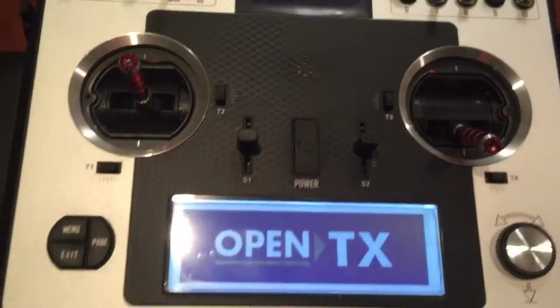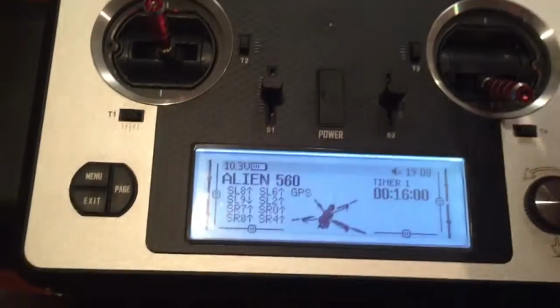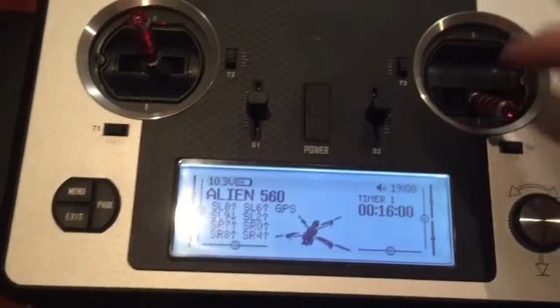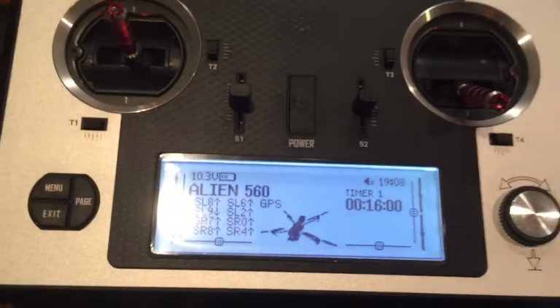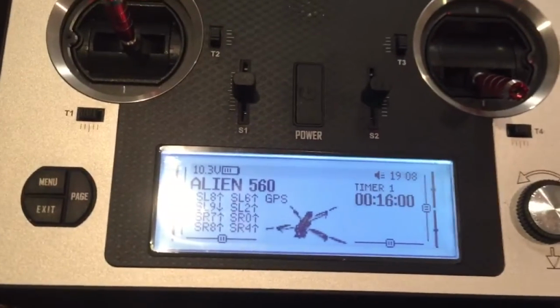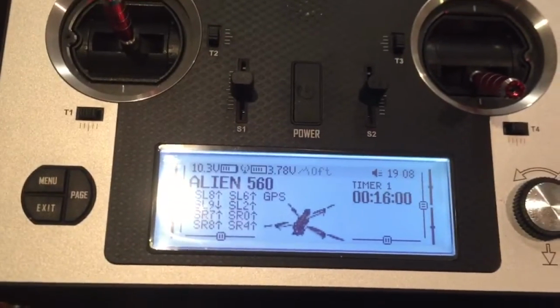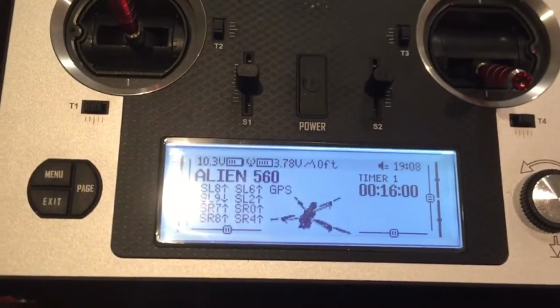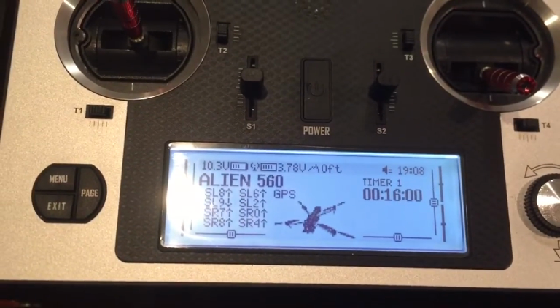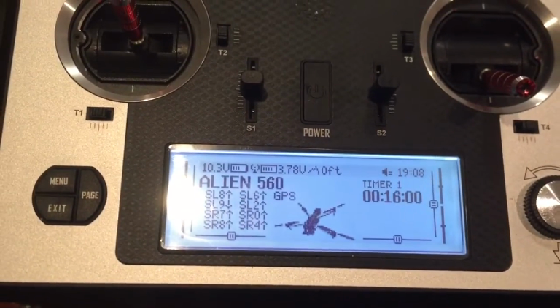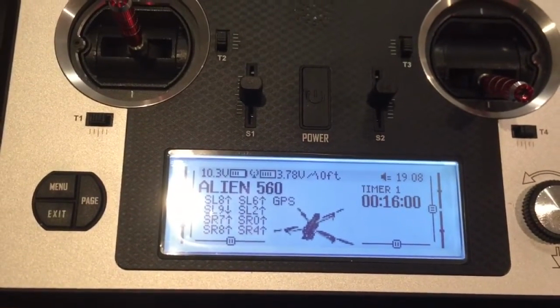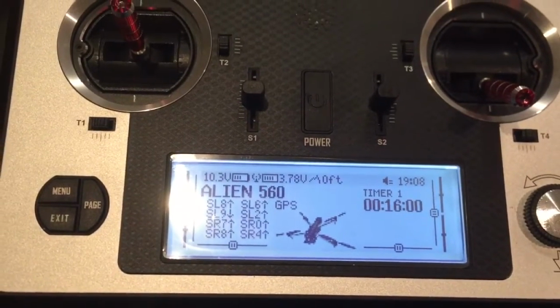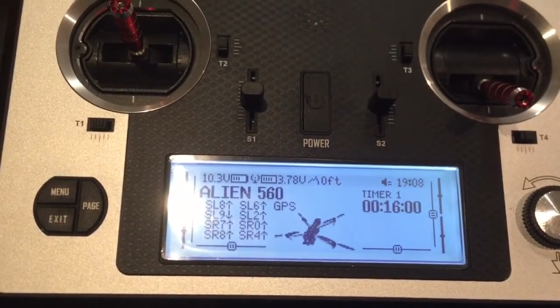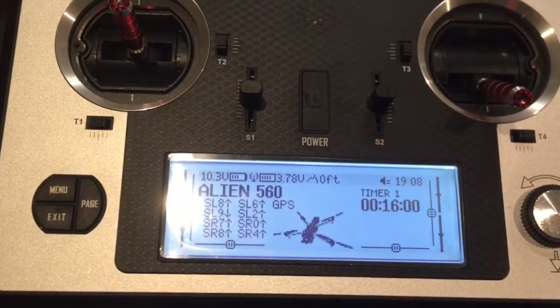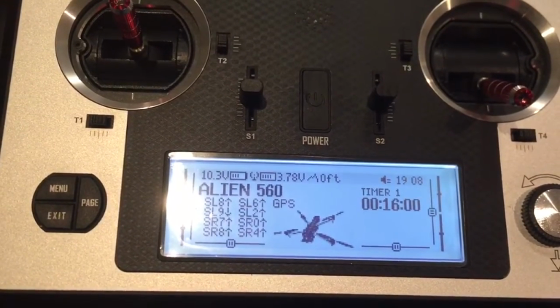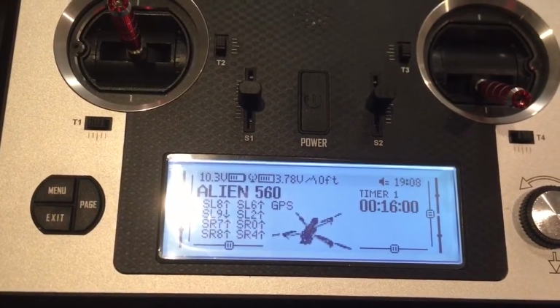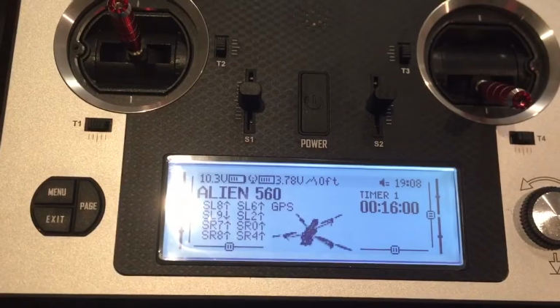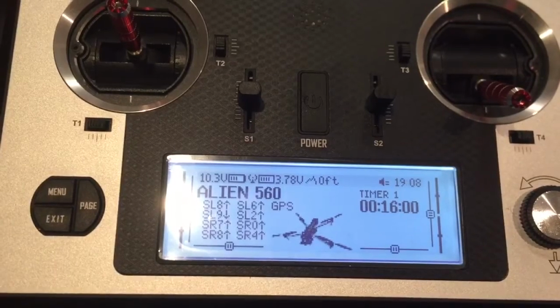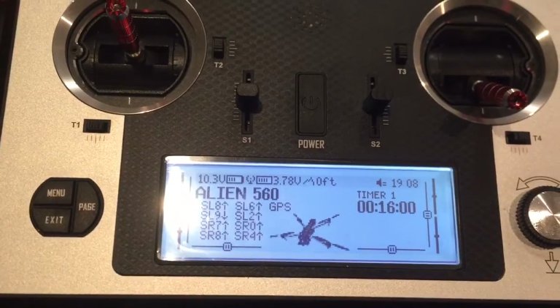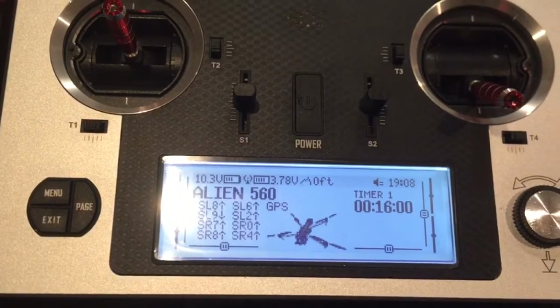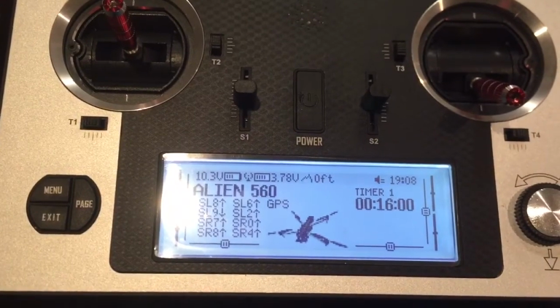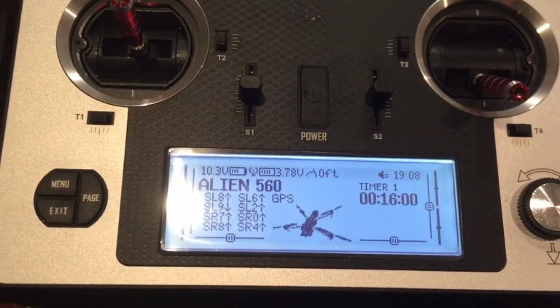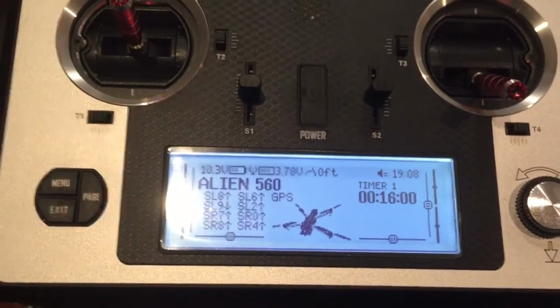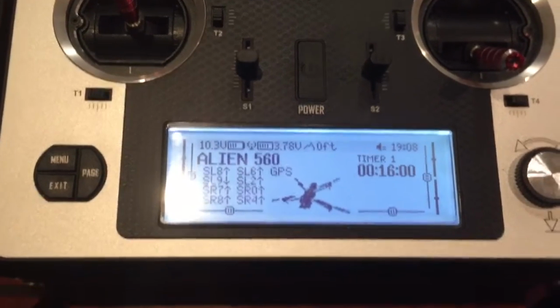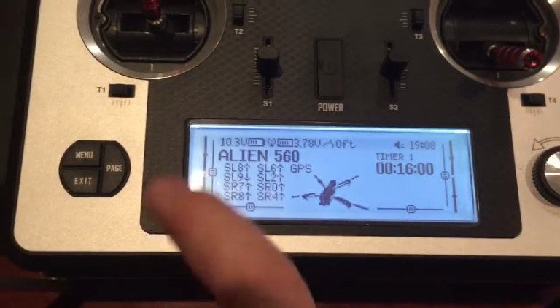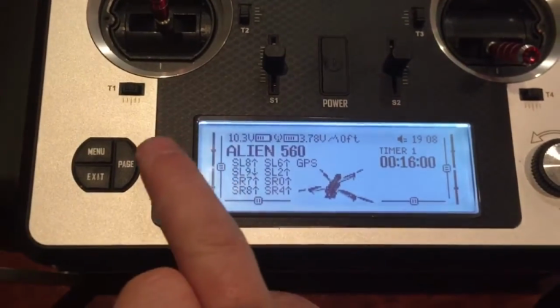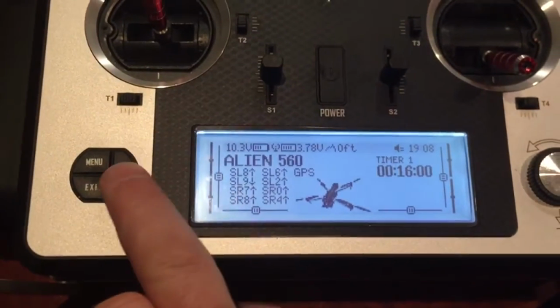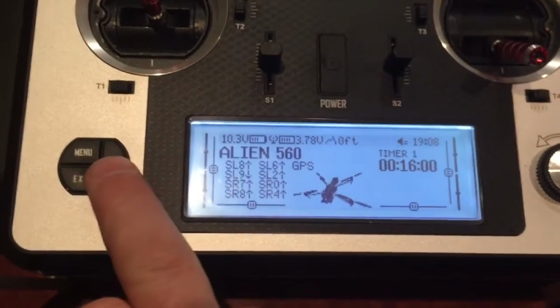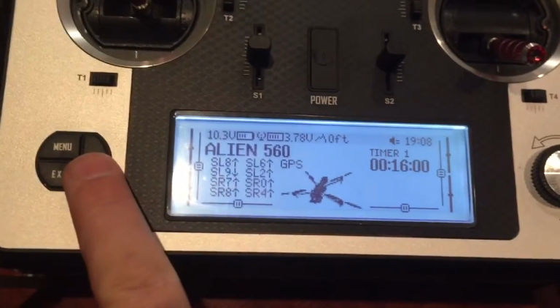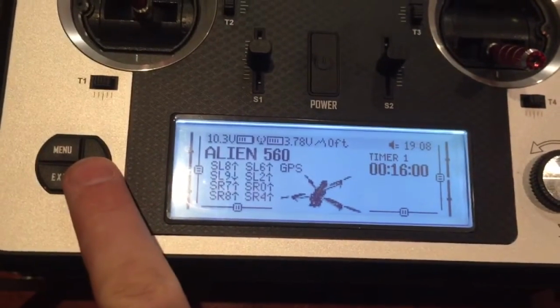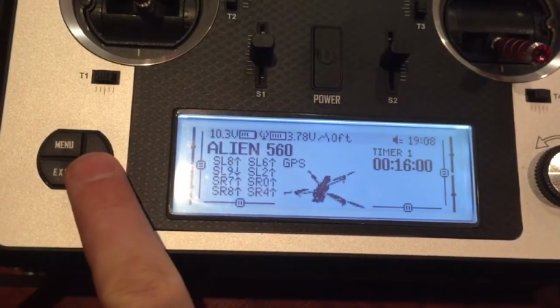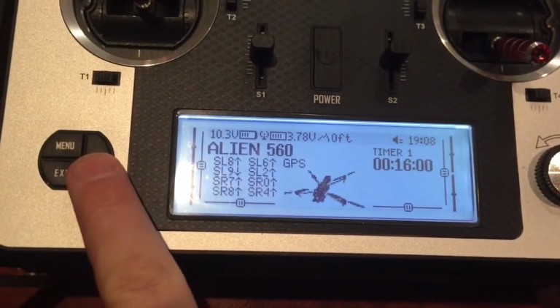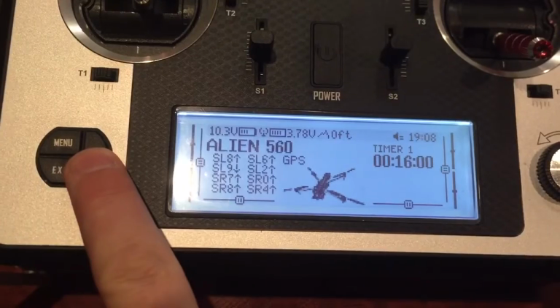Welcome to FrSky Taranis. Alien 560. GPS mode. Failsafe off. Idle down. Danger. Lowest cell. Zero volts.